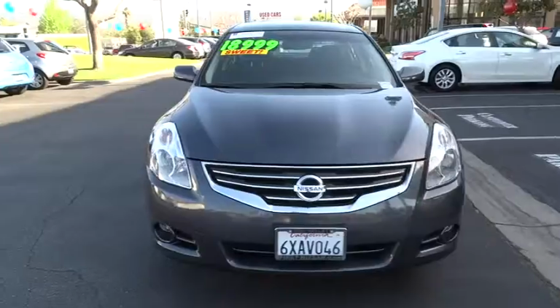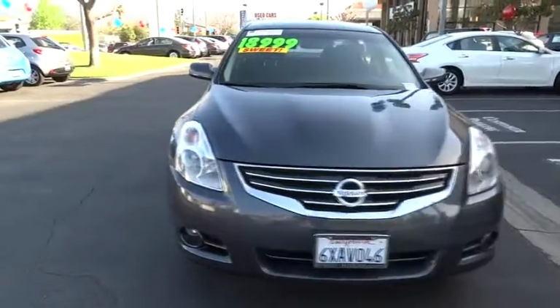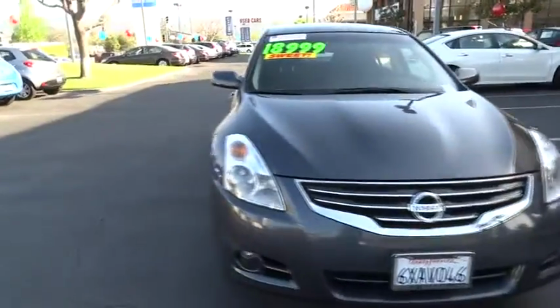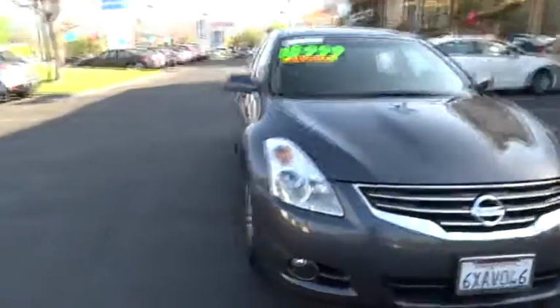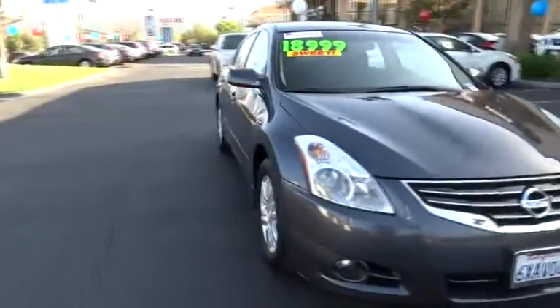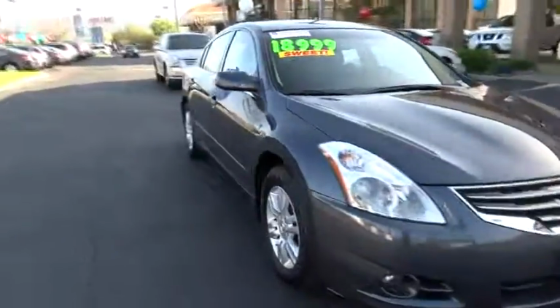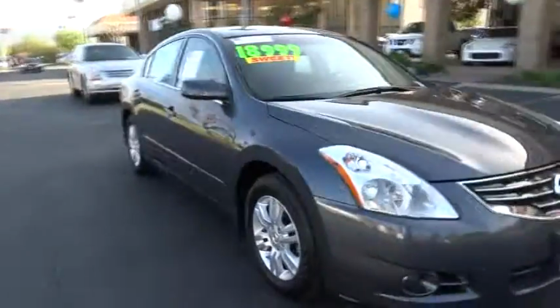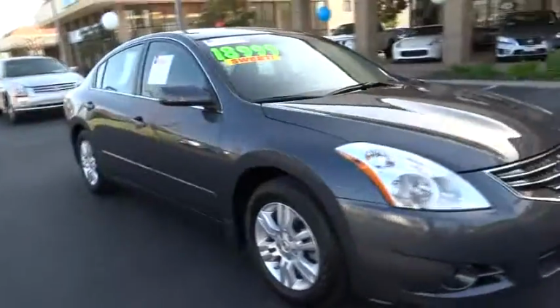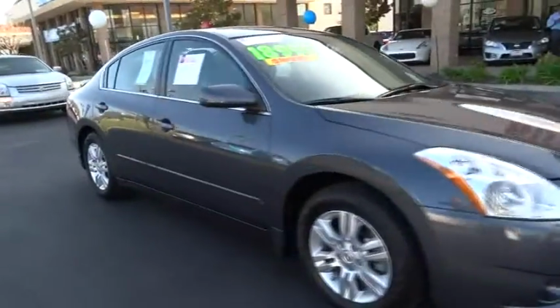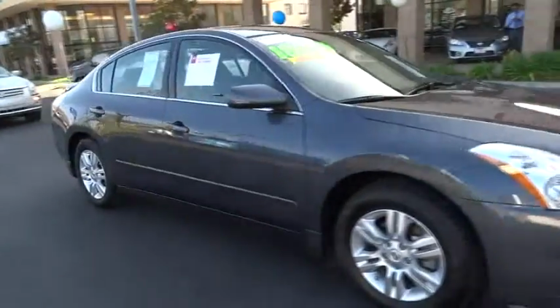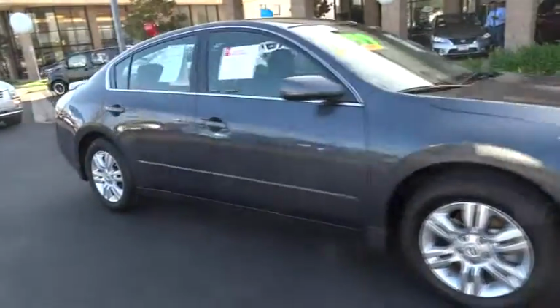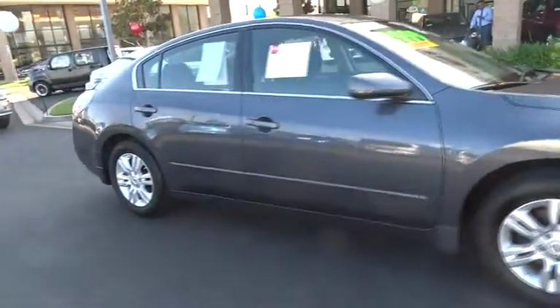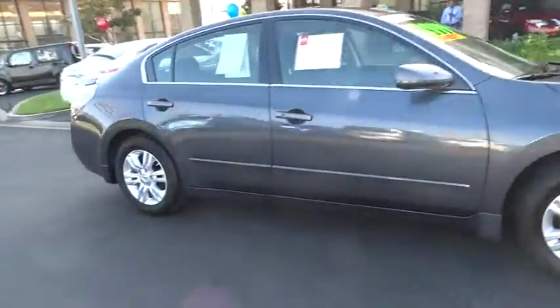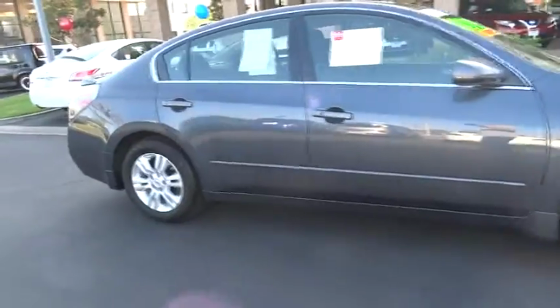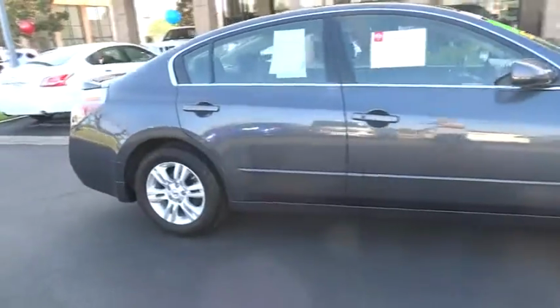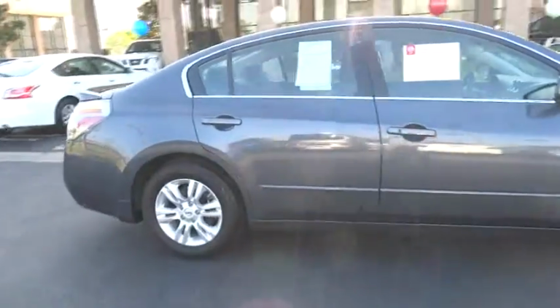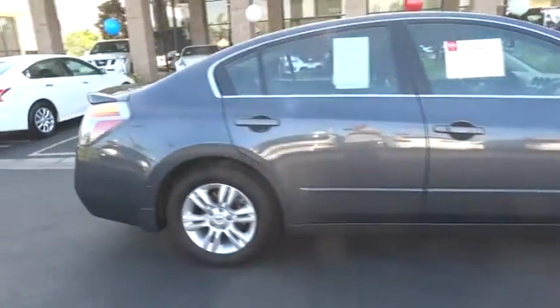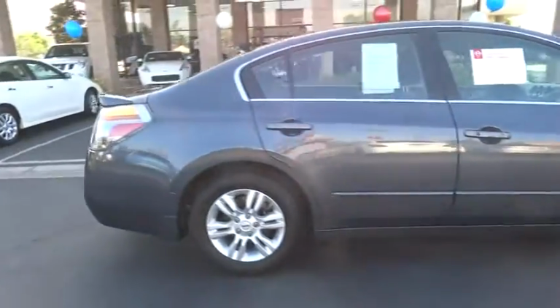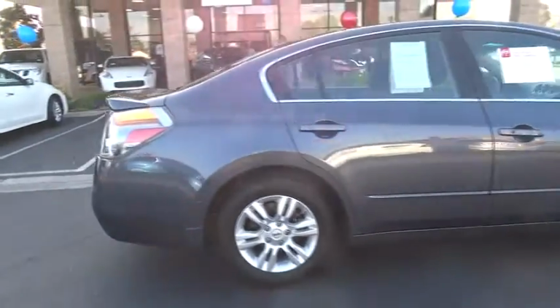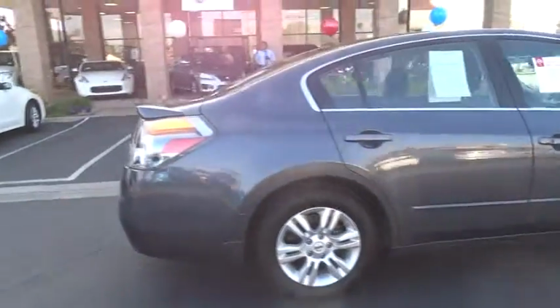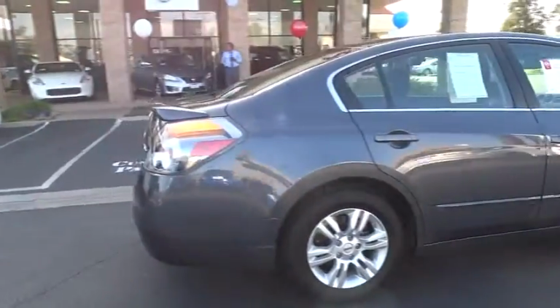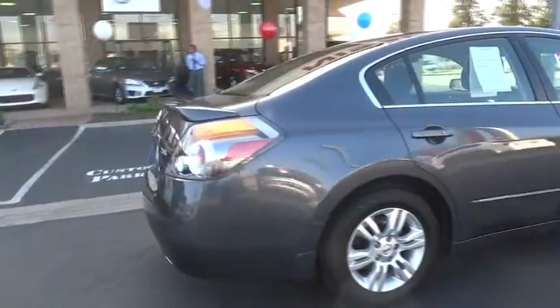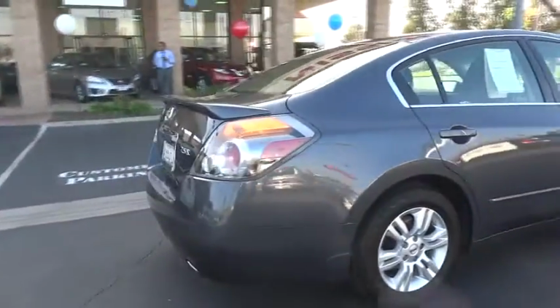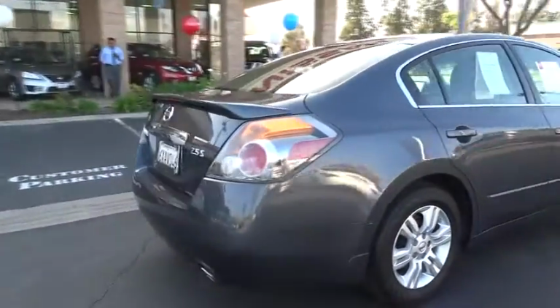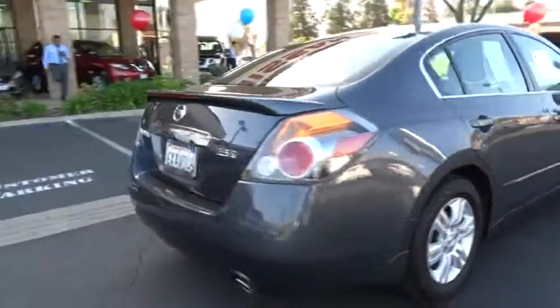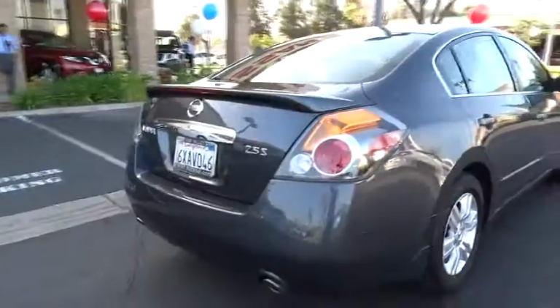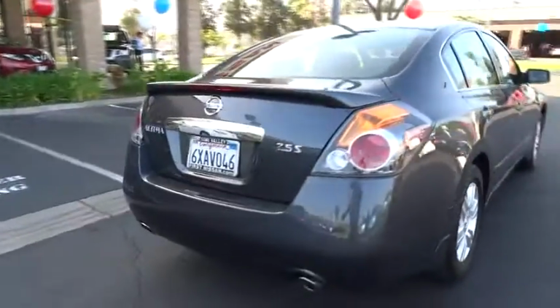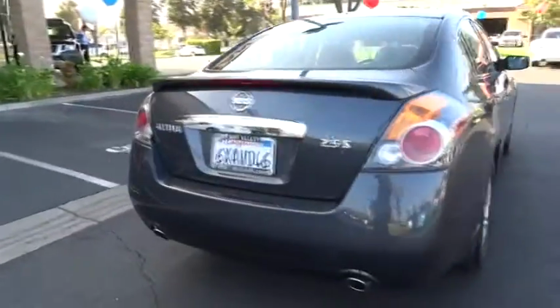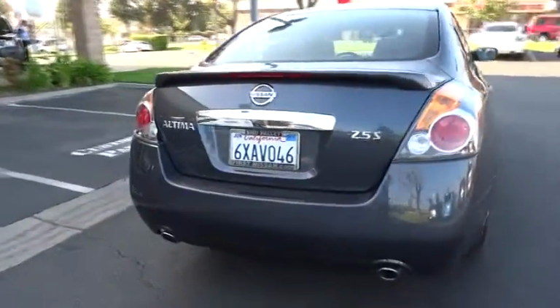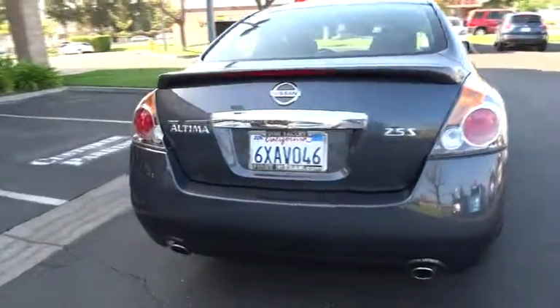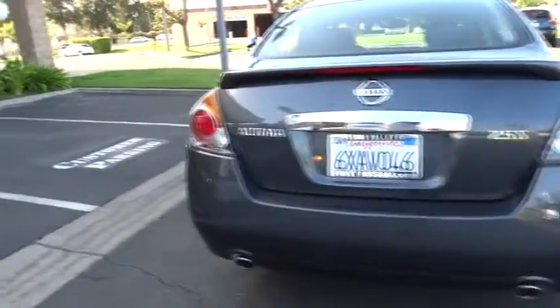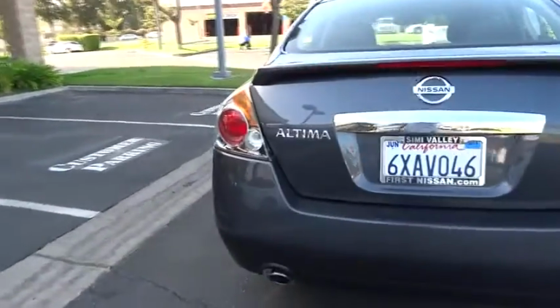2012 Altima. The Nissan Altima offers advanced features to make life easier, including push-button ignition, which comes standard. Combine that with a powerful V6 or efficient four-cylinder engine,